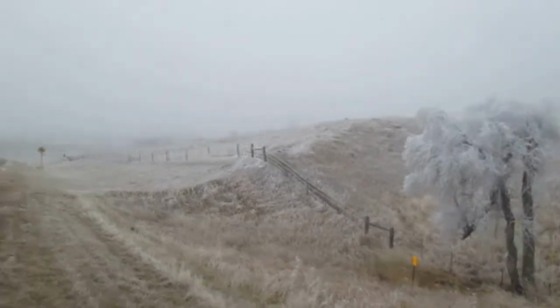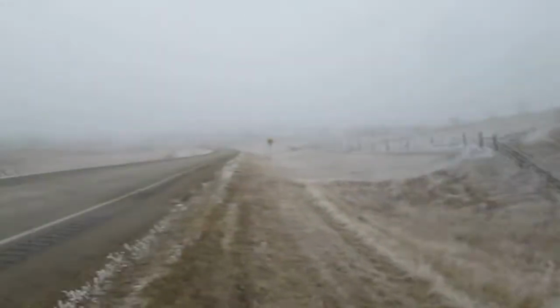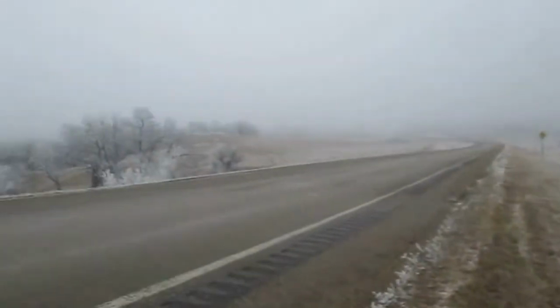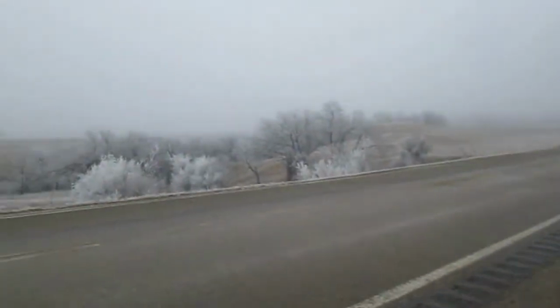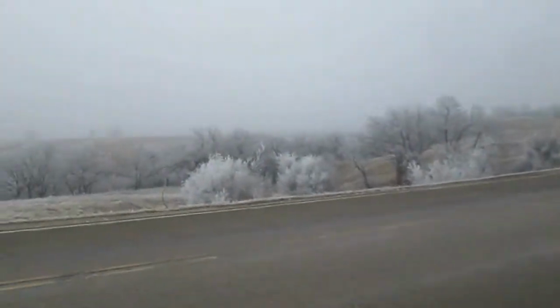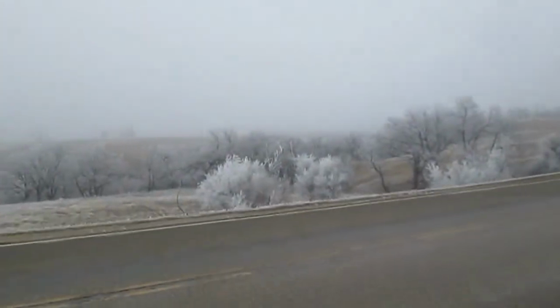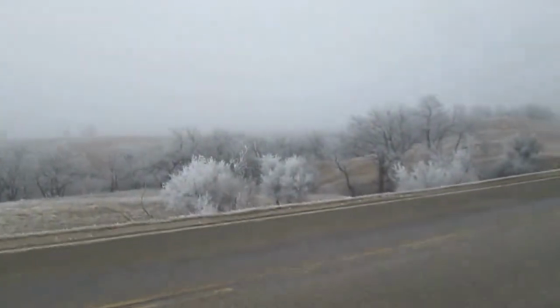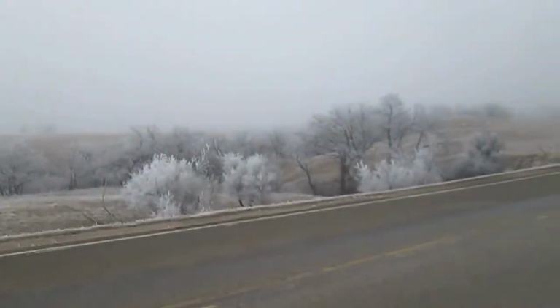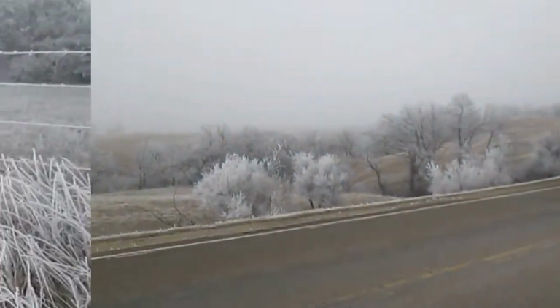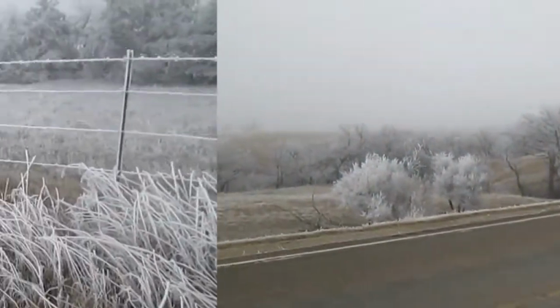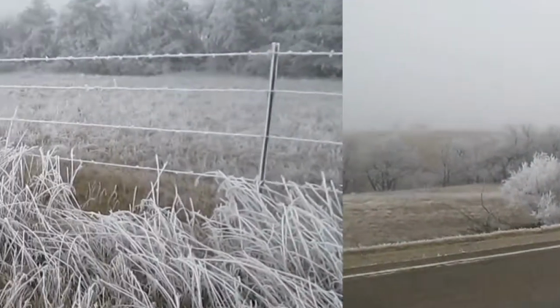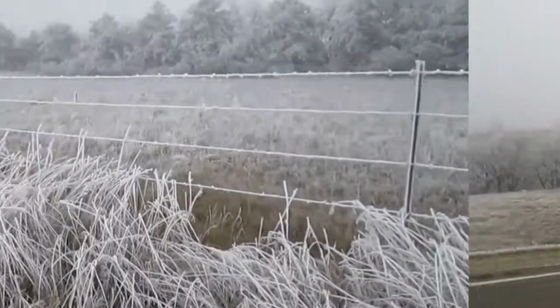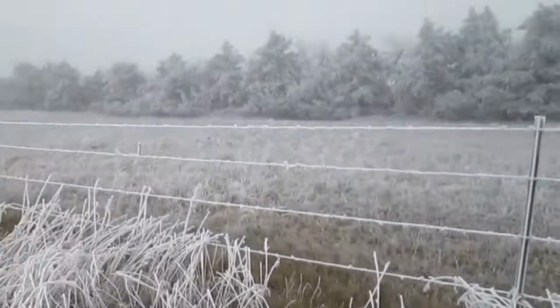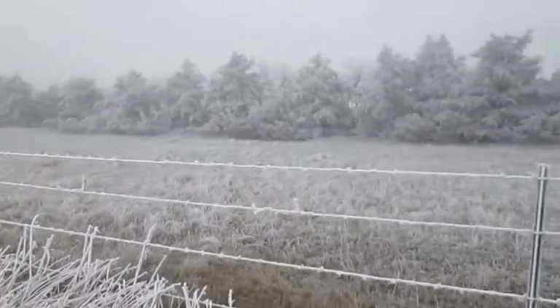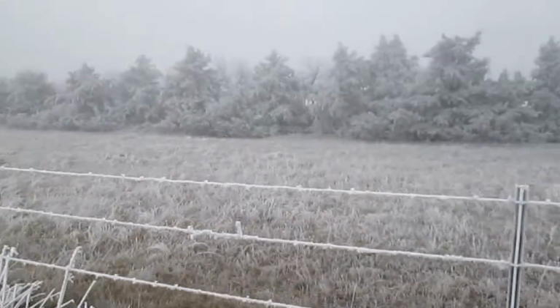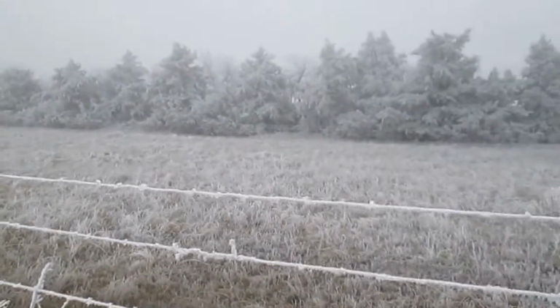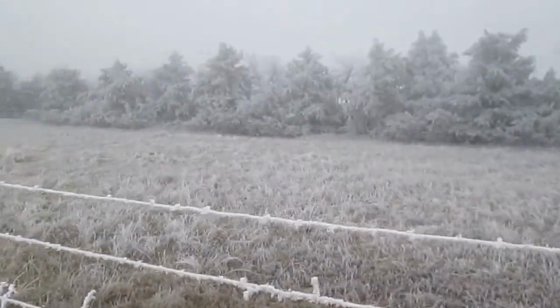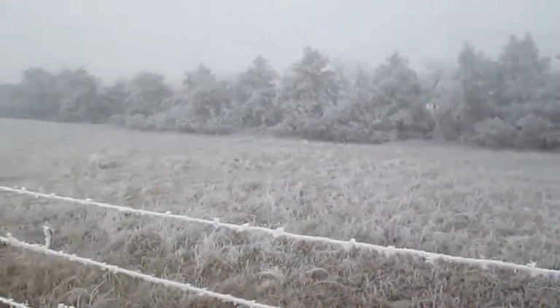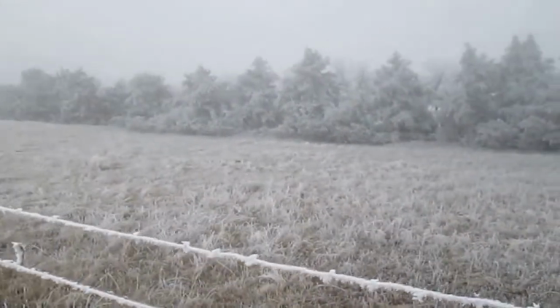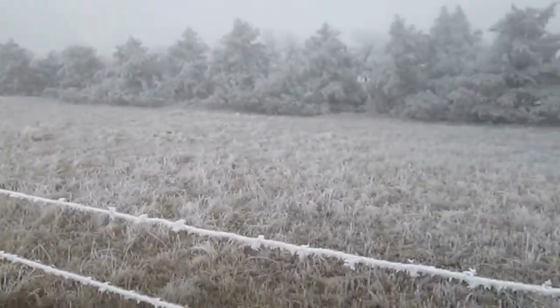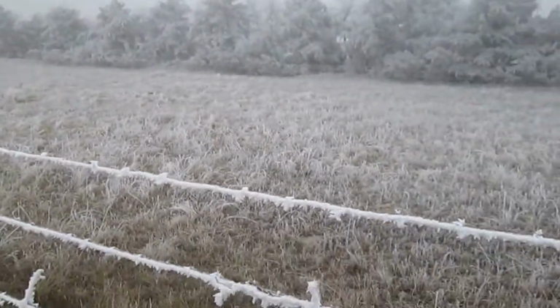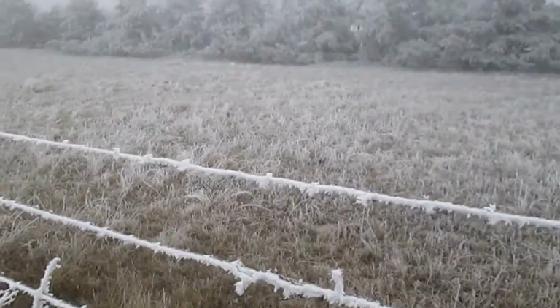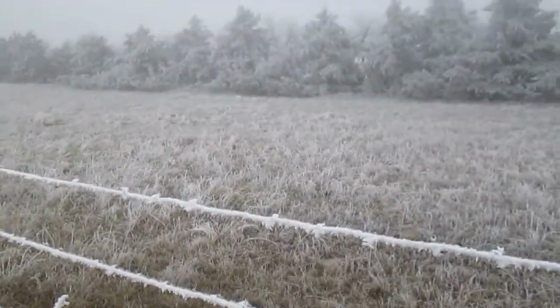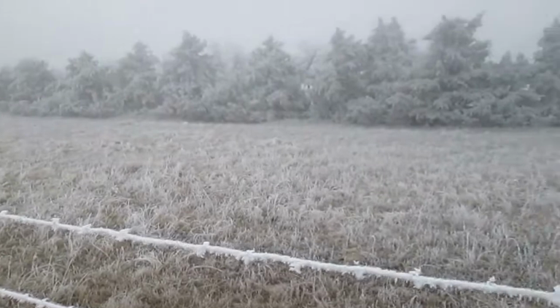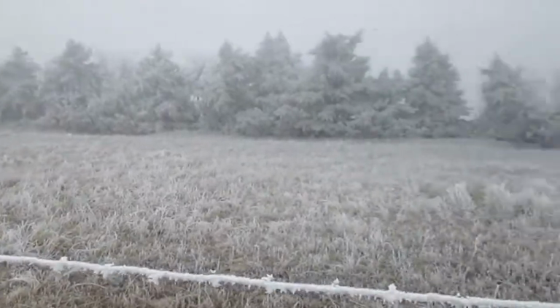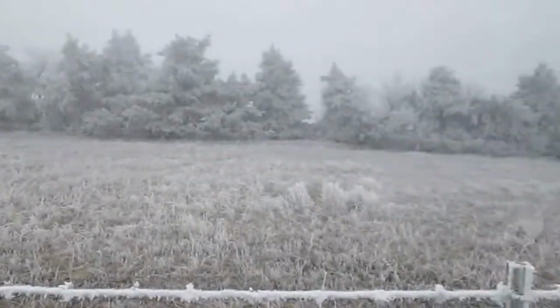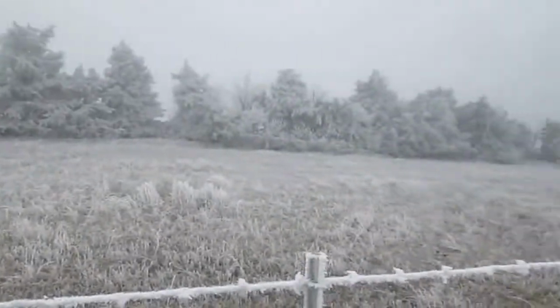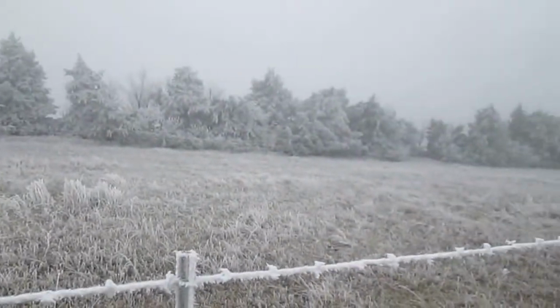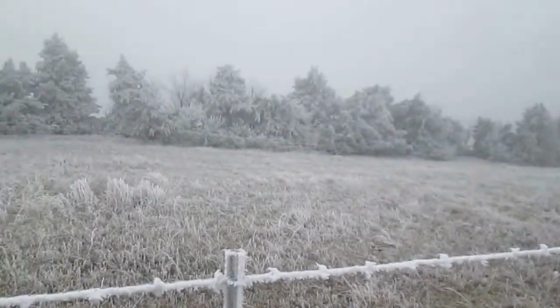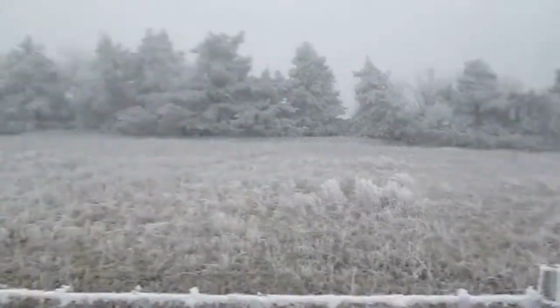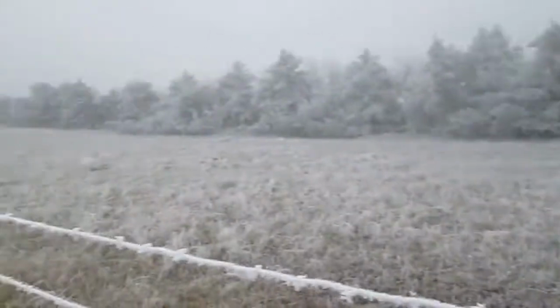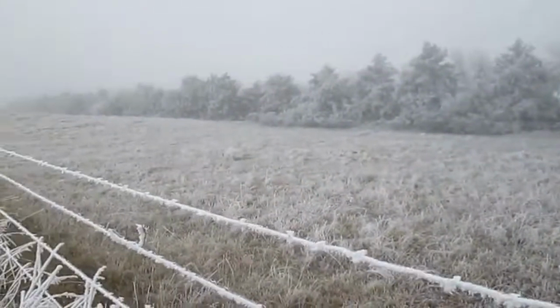That tree looks like it's got a rock. You can see the trees are actually starting to get weighed down — these evergreens — with all the frost that's on them.